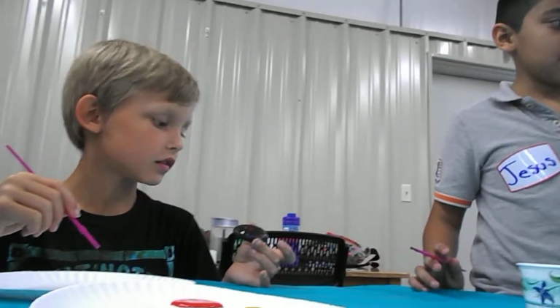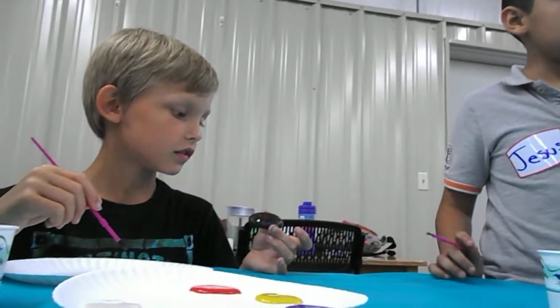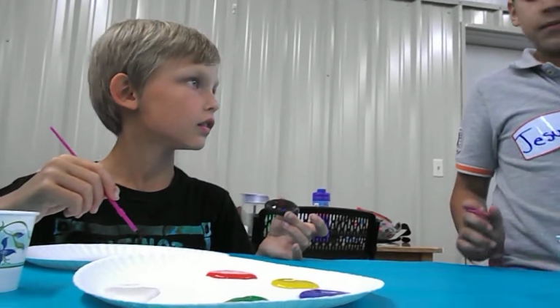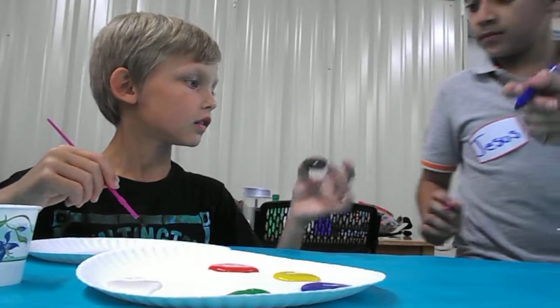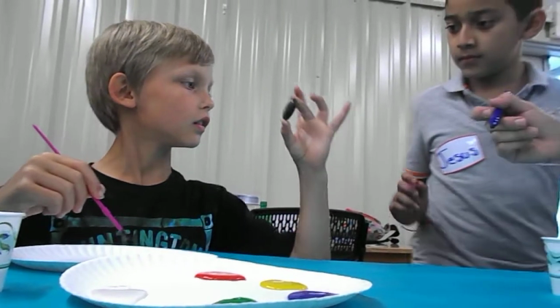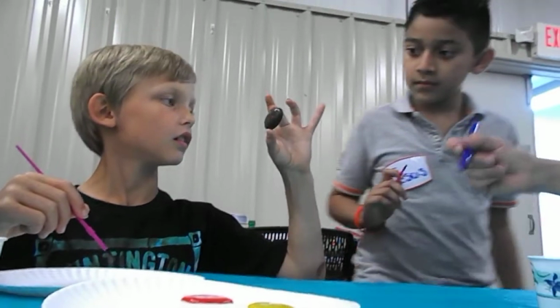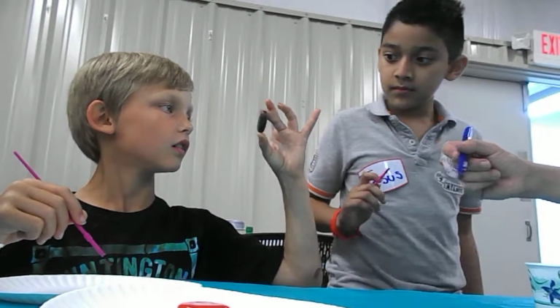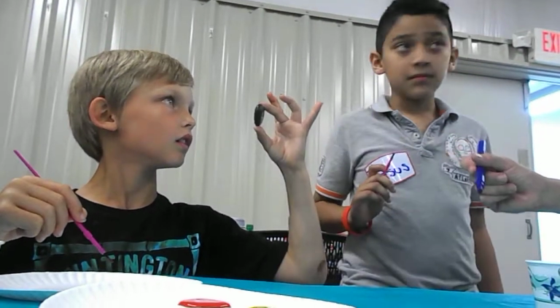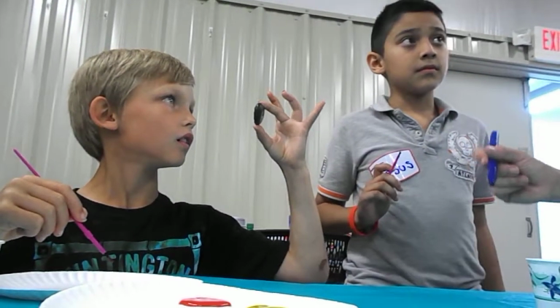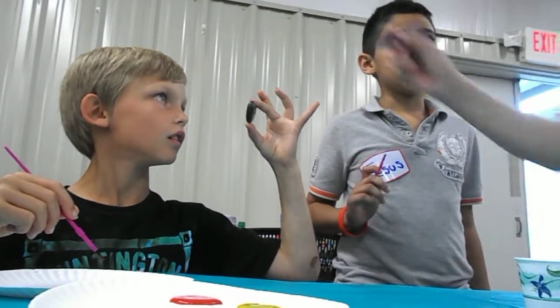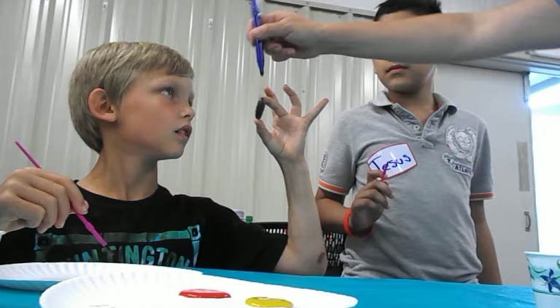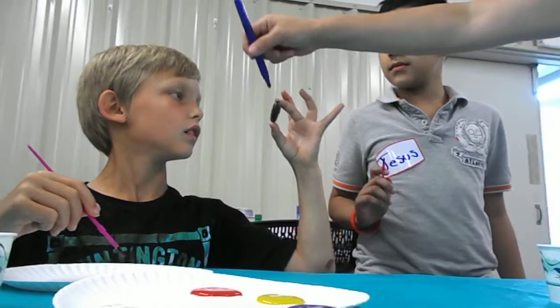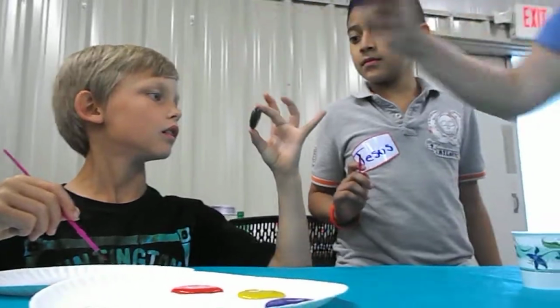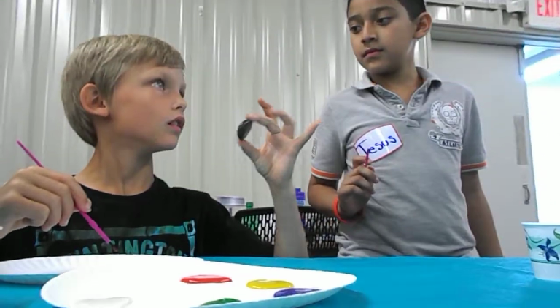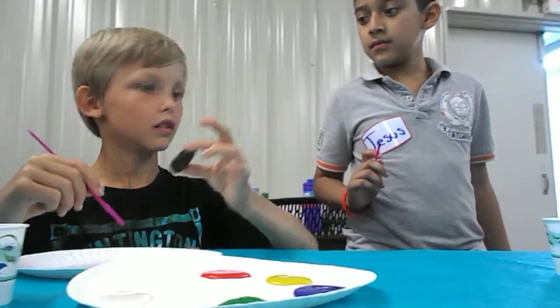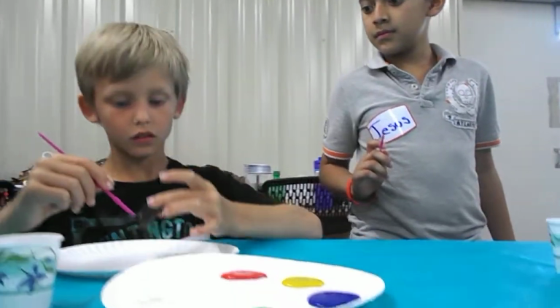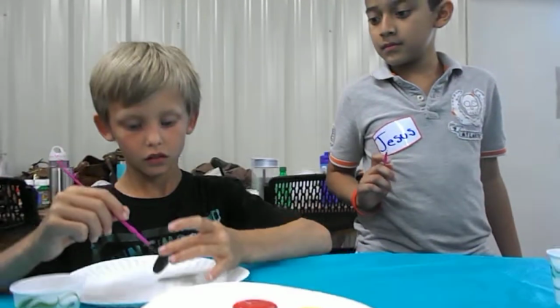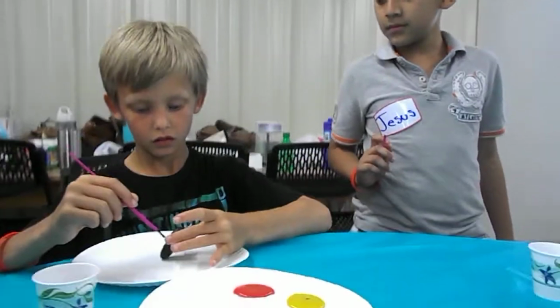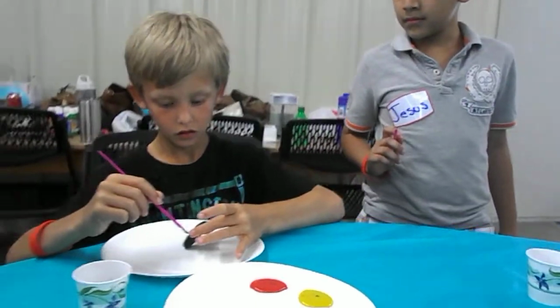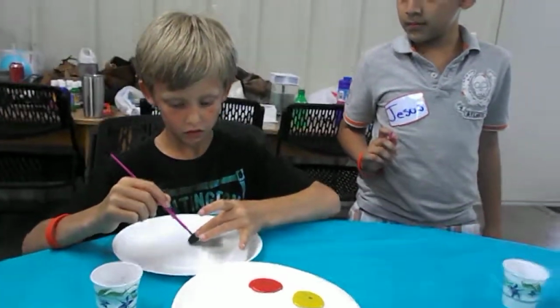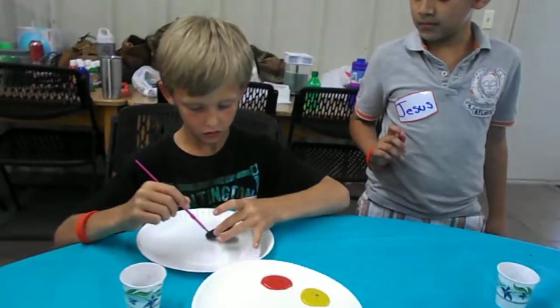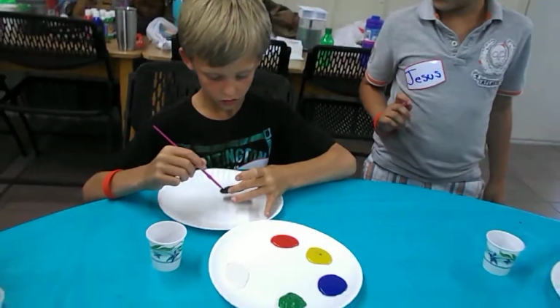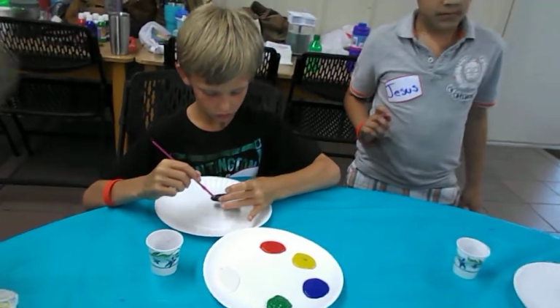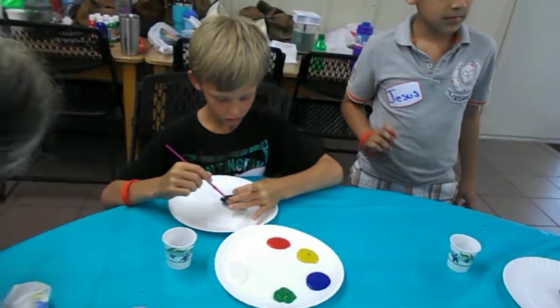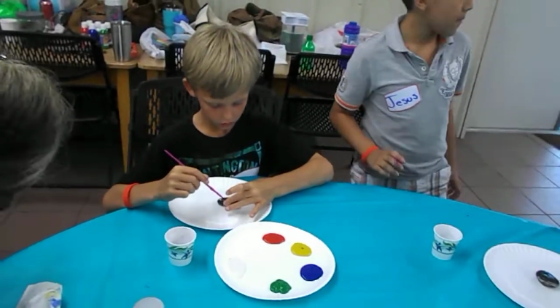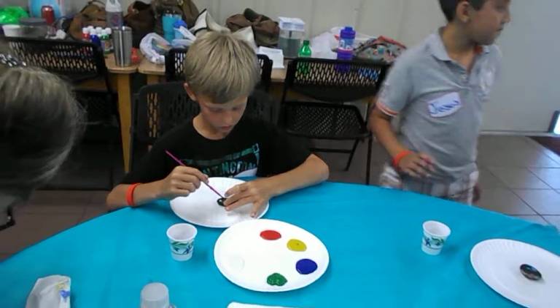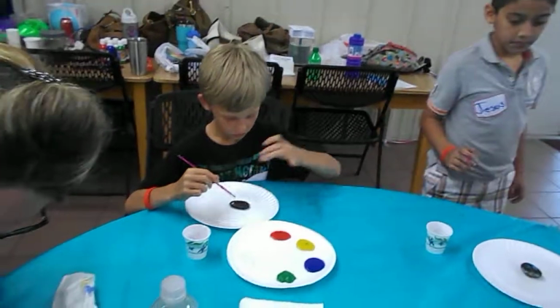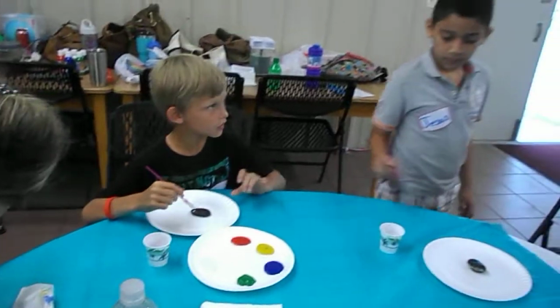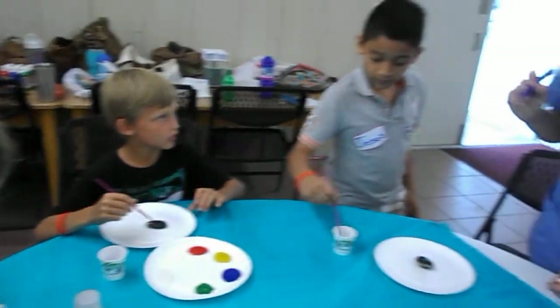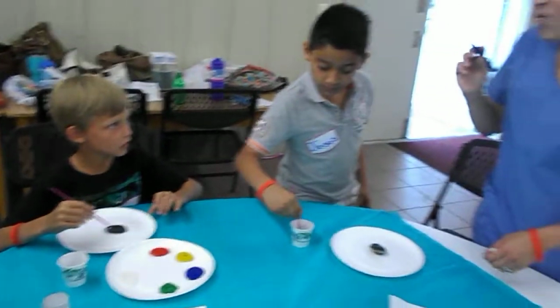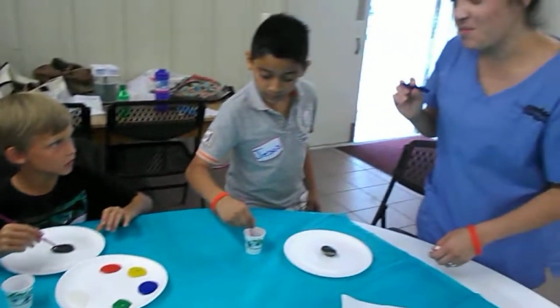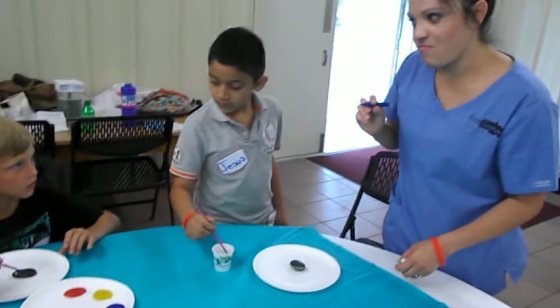Let me see the other side. Lay it on this side because that side is the flattest. But really carefully. And hopefully it doesn't mess up.